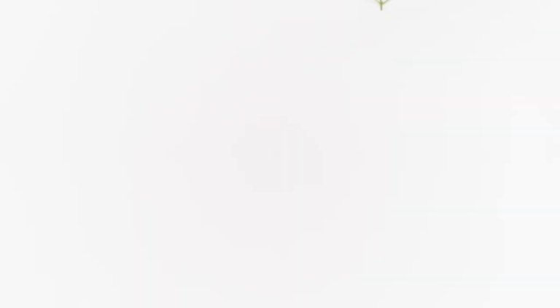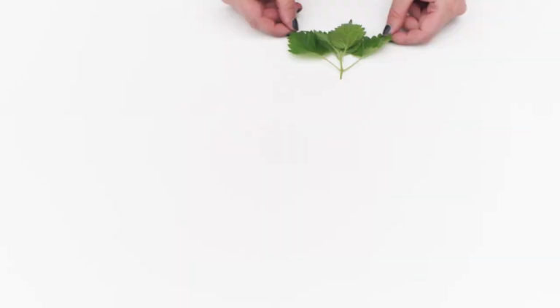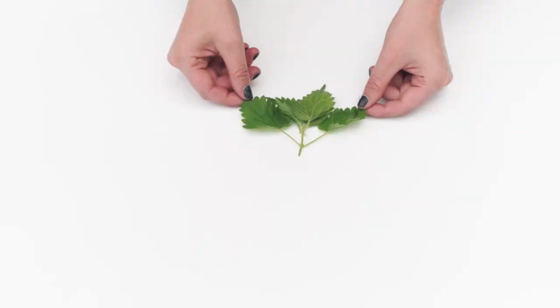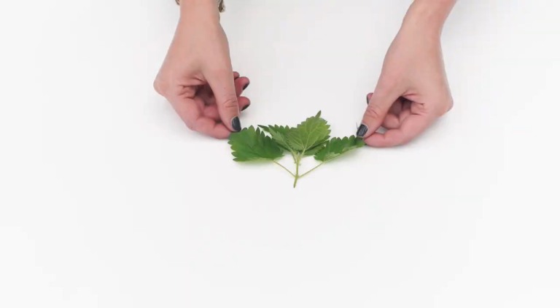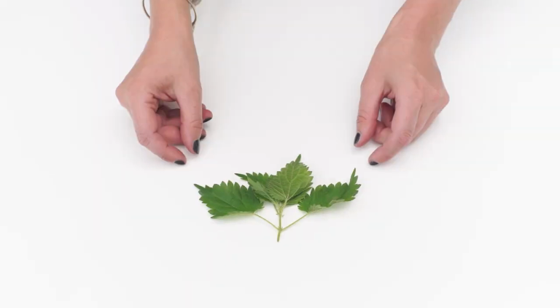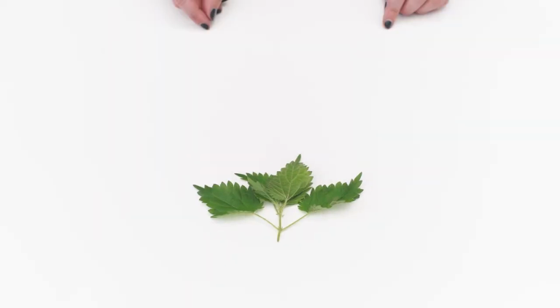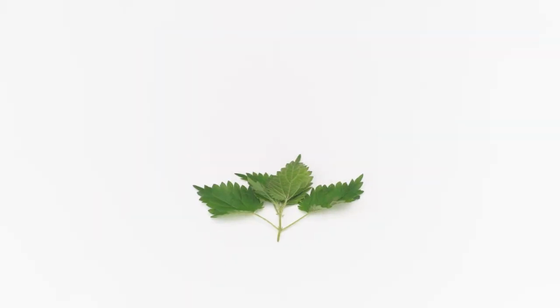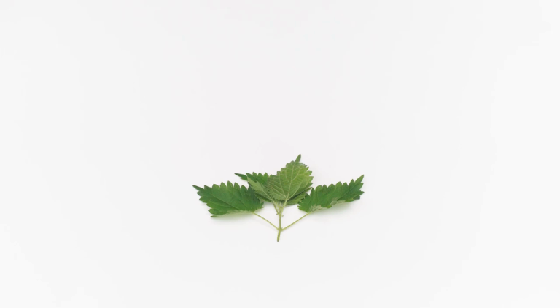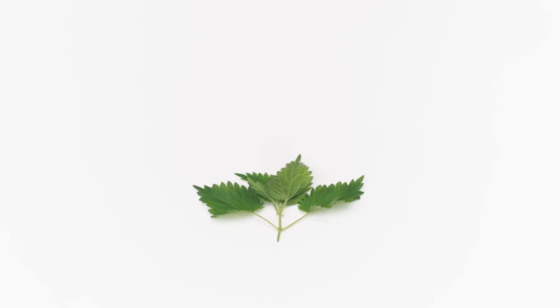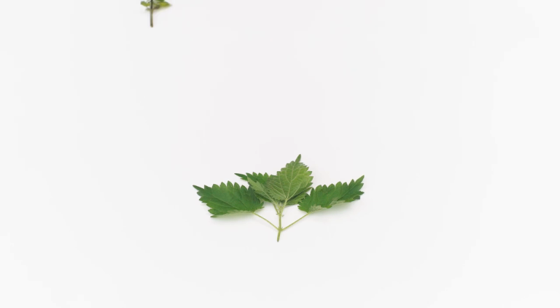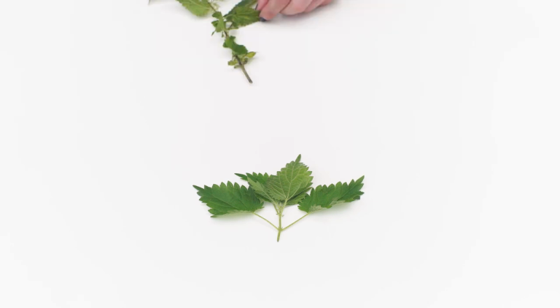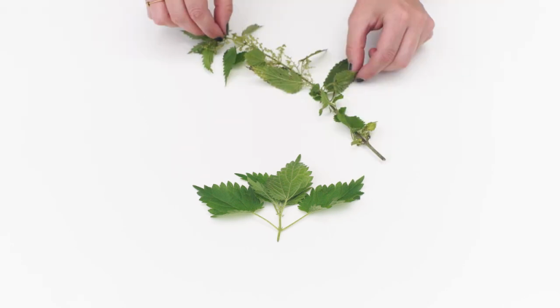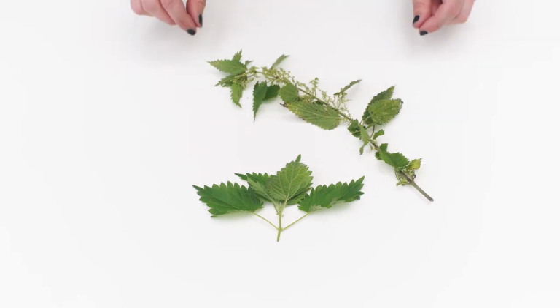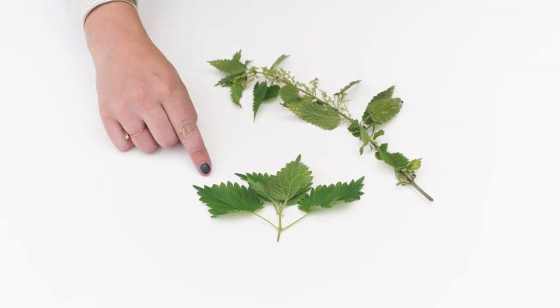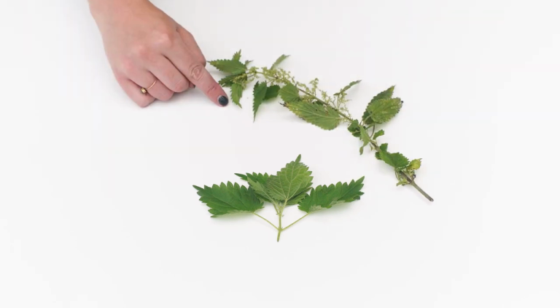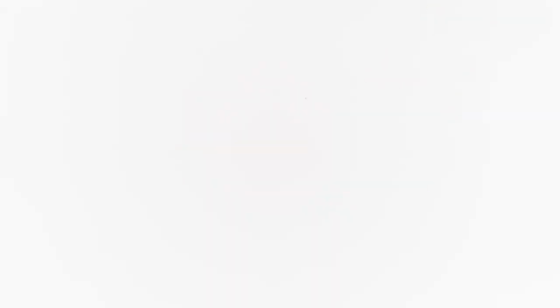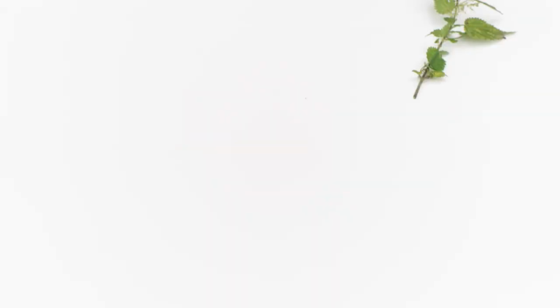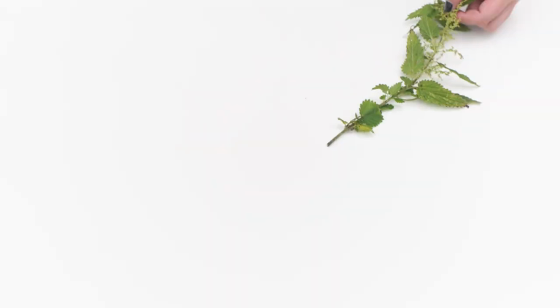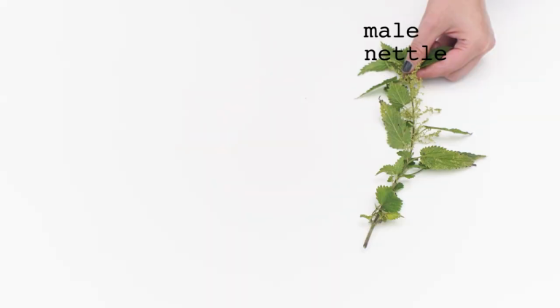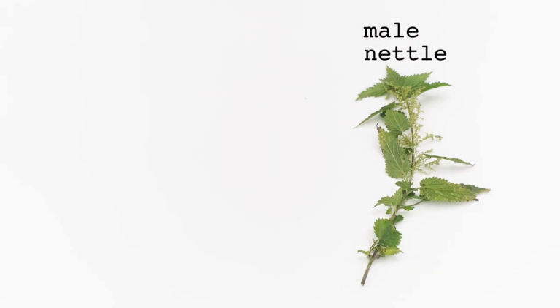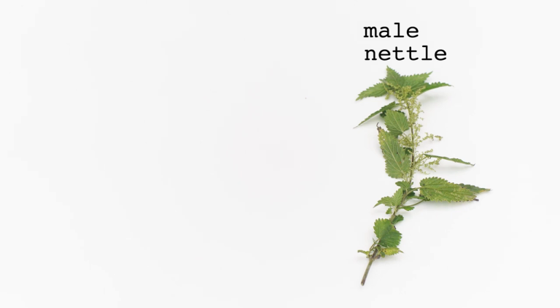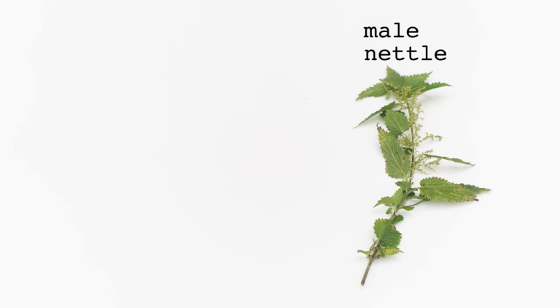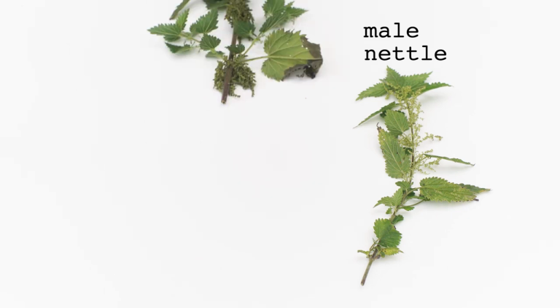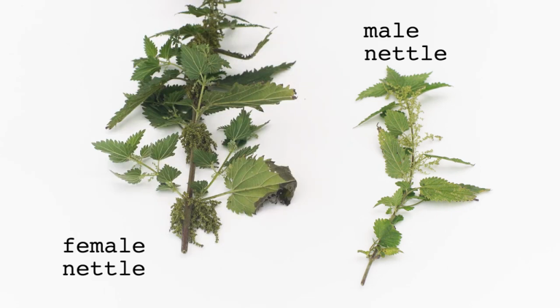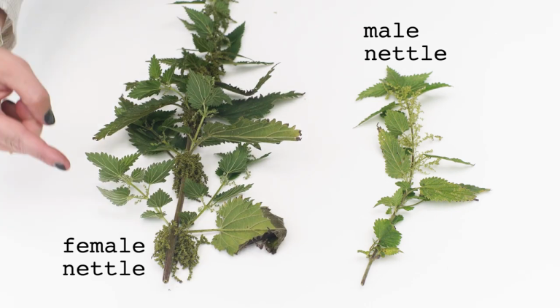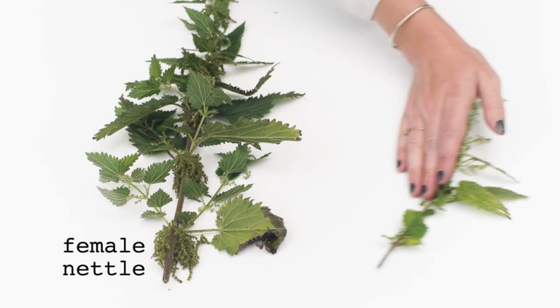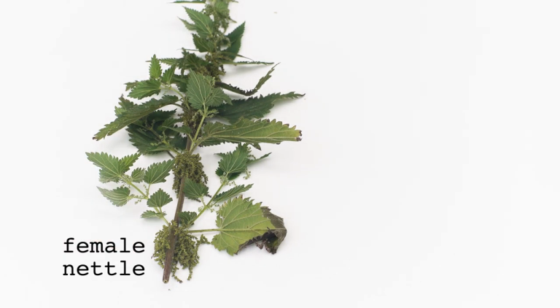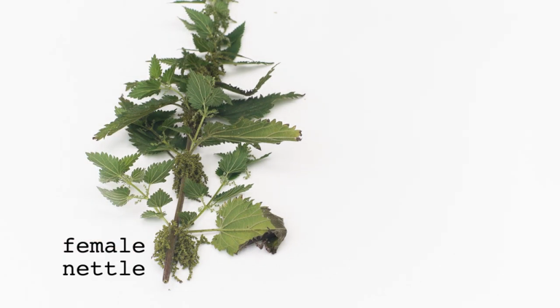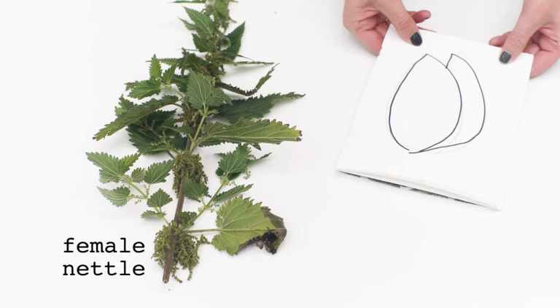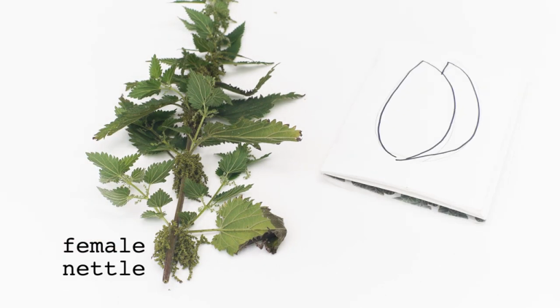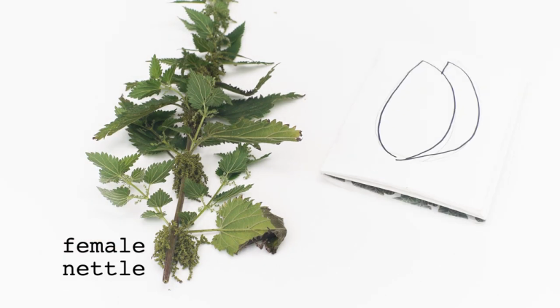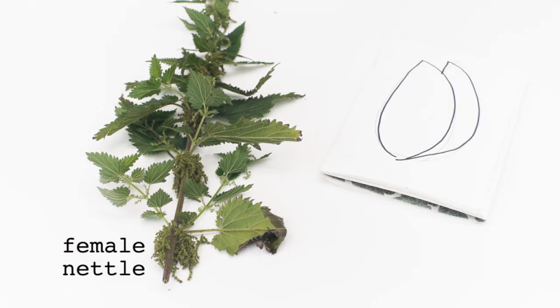Nettles have separate male and female plants. It's the female plants you'll want, as they grow the seeds. Recognise them by their heavy dangling clusters with tiny seeds shaped like bishops hats.